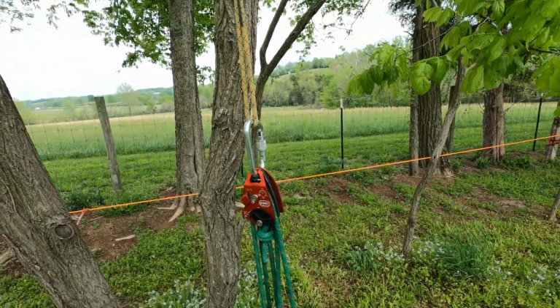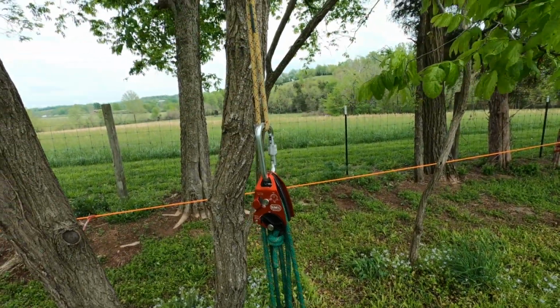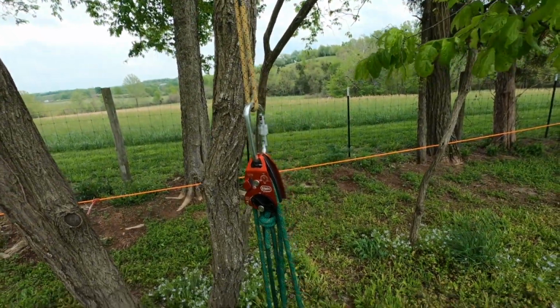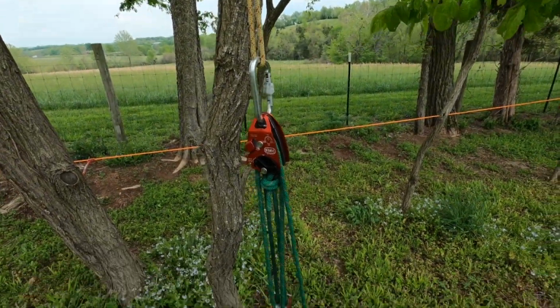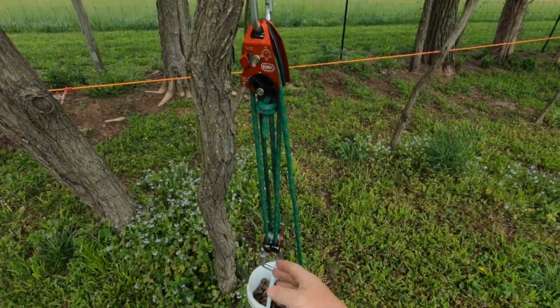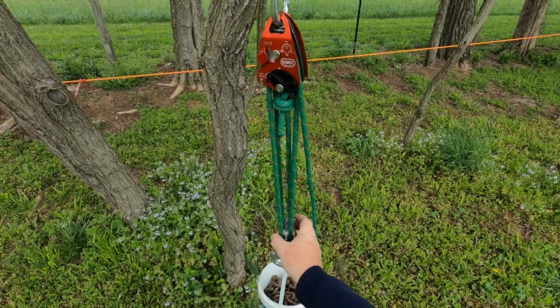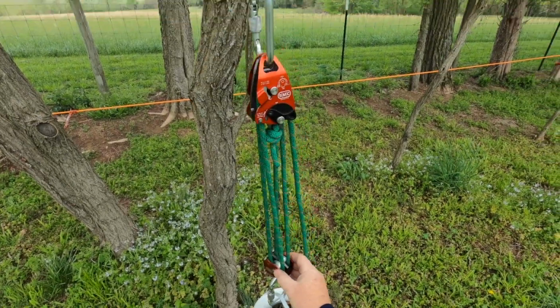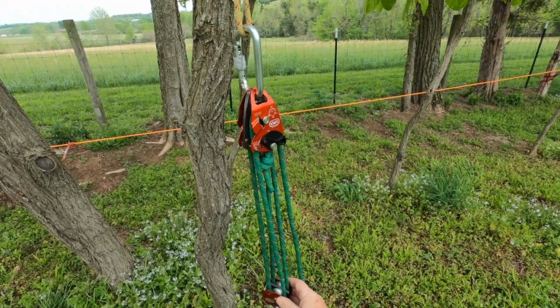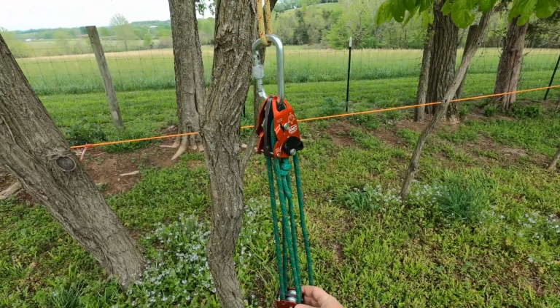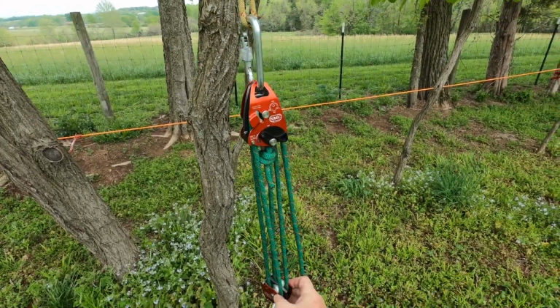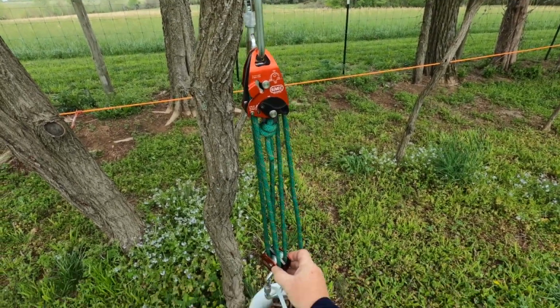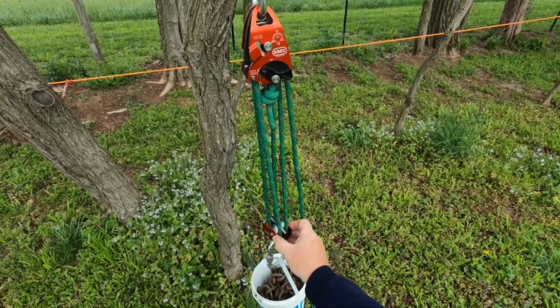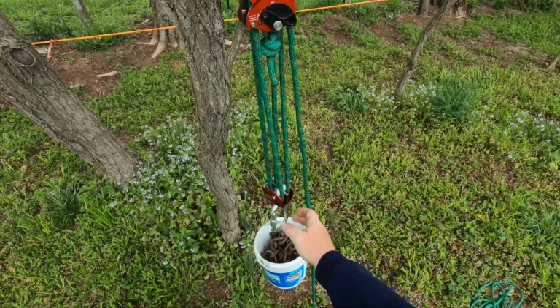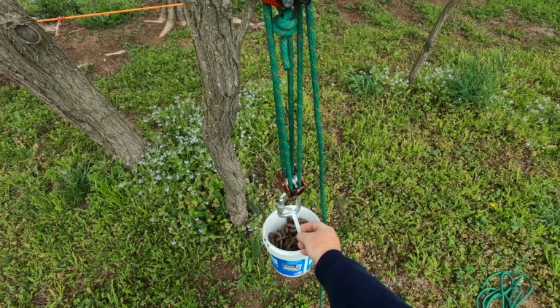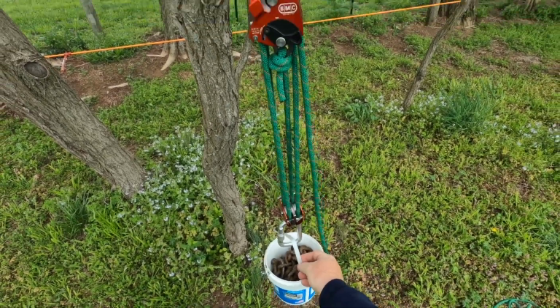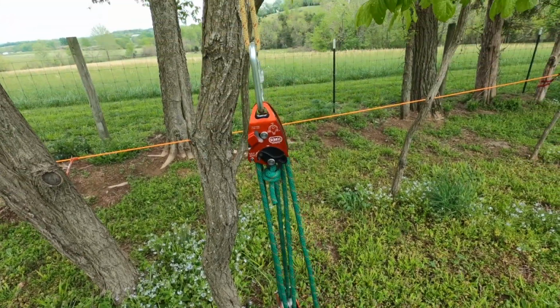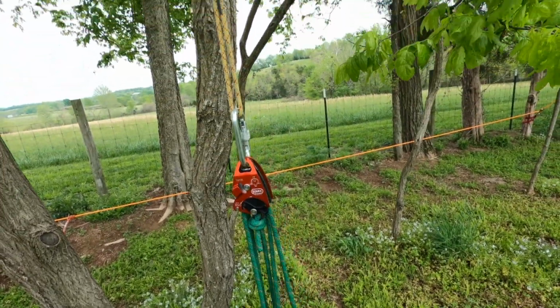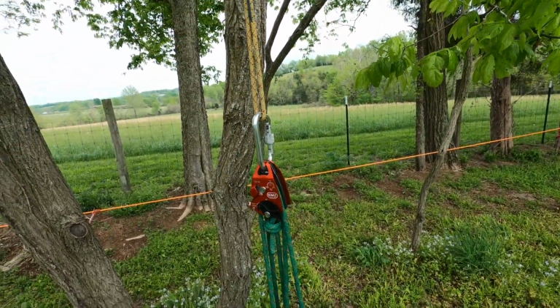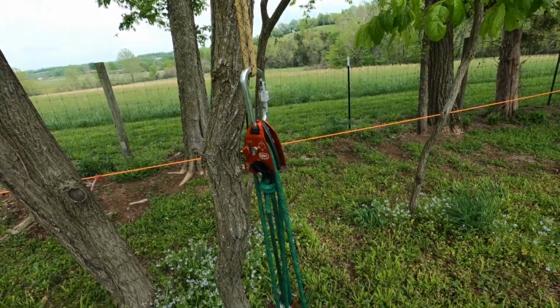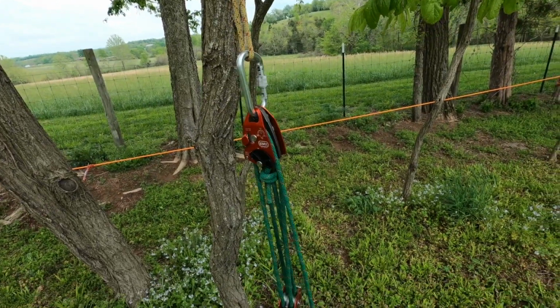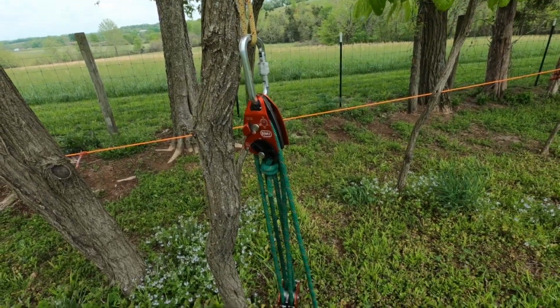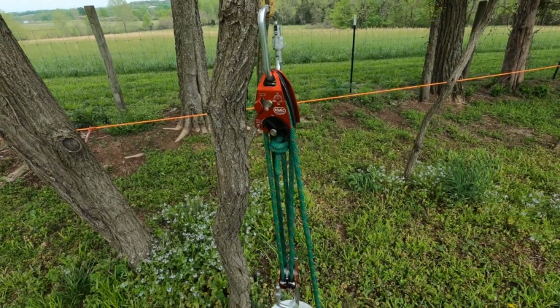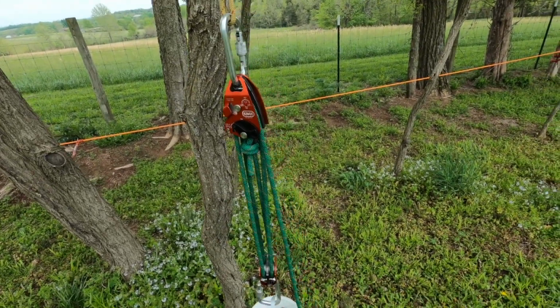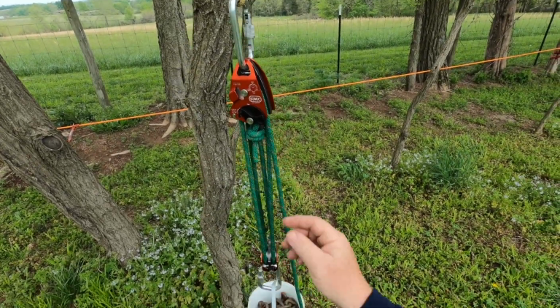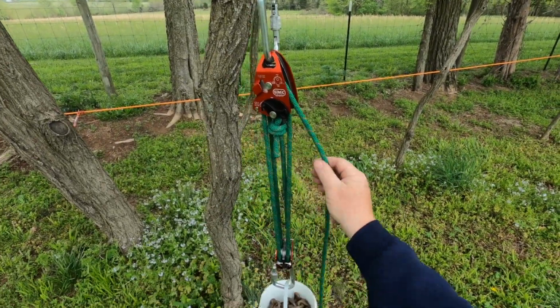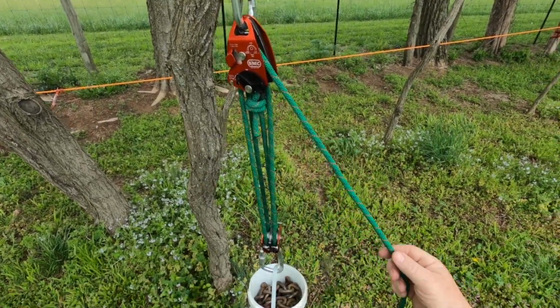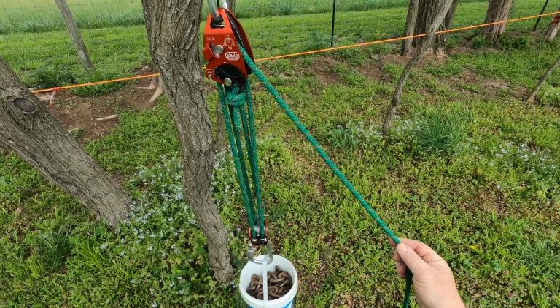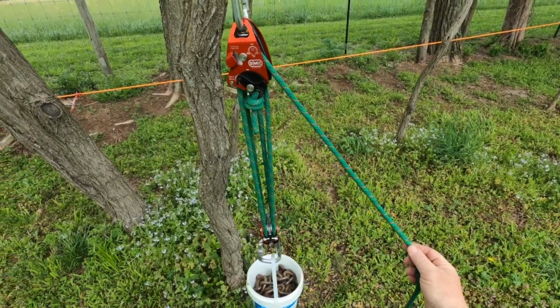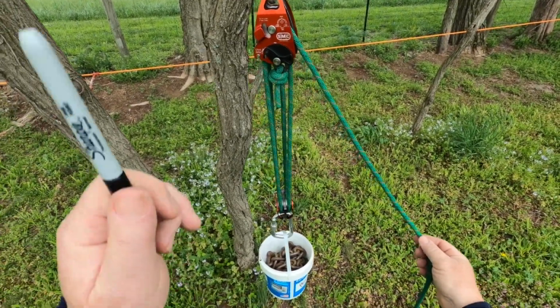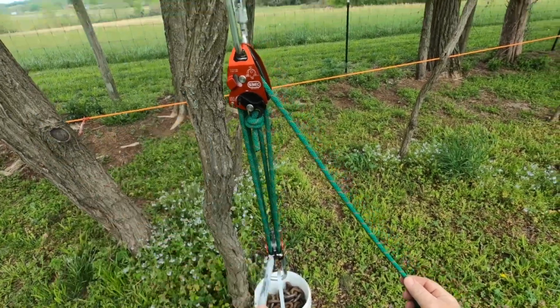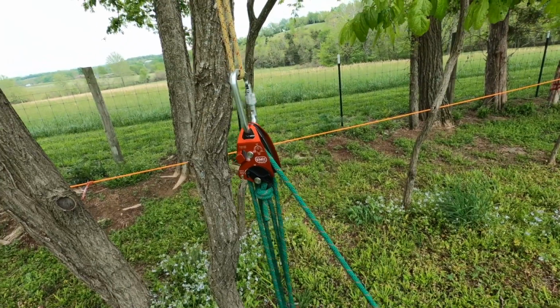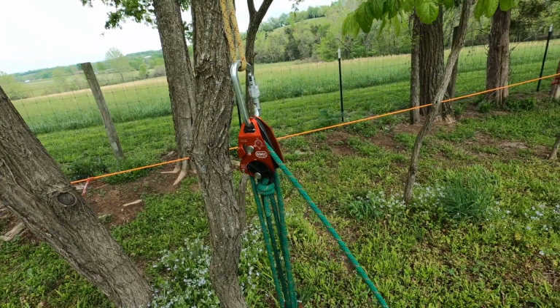We're going to look at this right now. This is a basic set of fours with two double-sheath pulleys in a small bucket. I'm going to show you the T method on how it's set up right now.